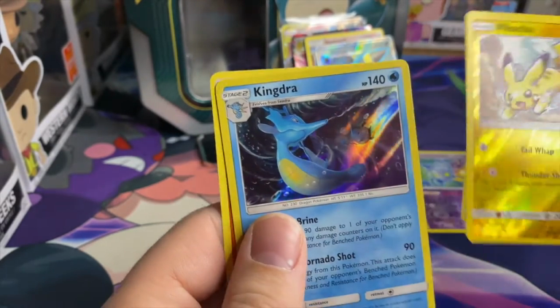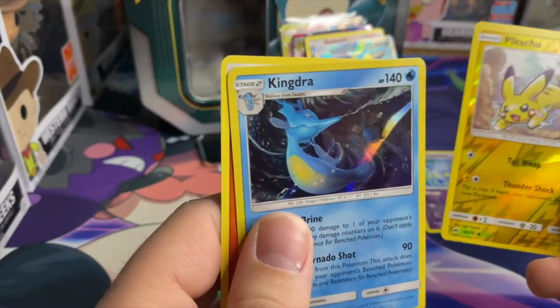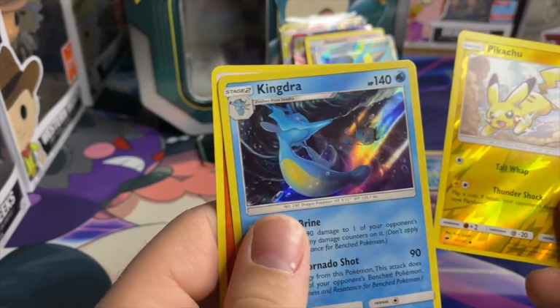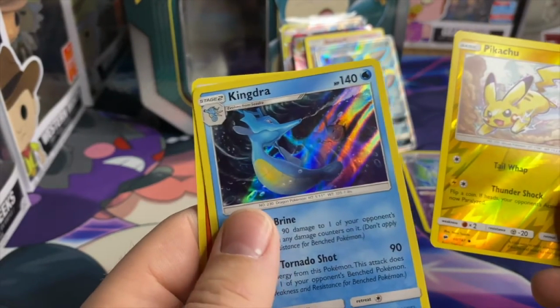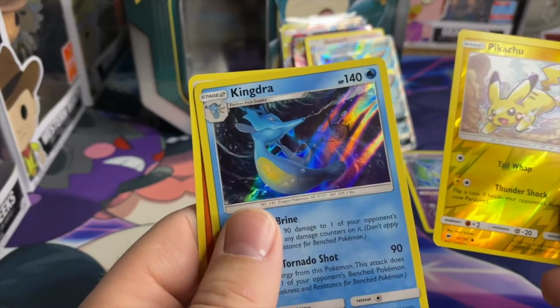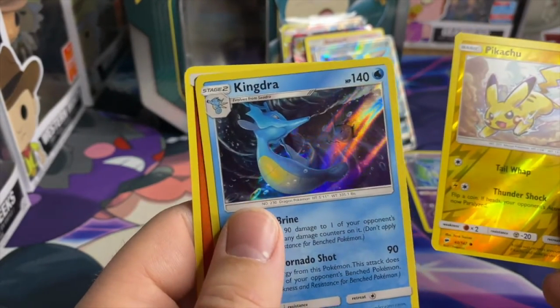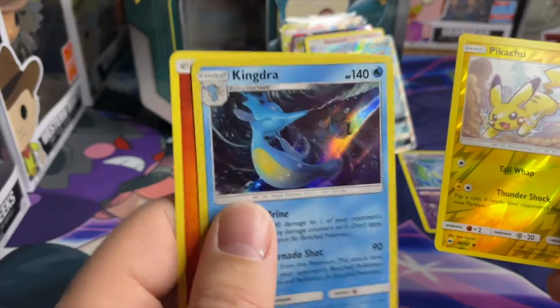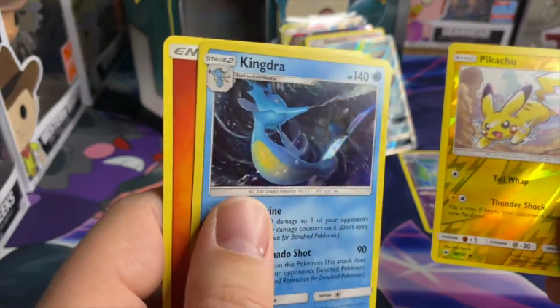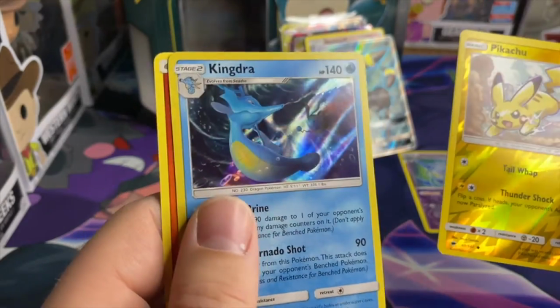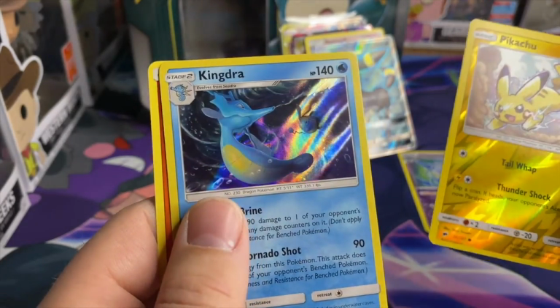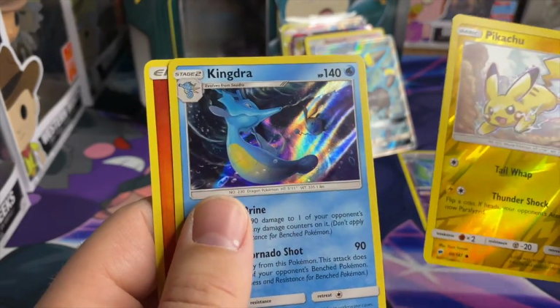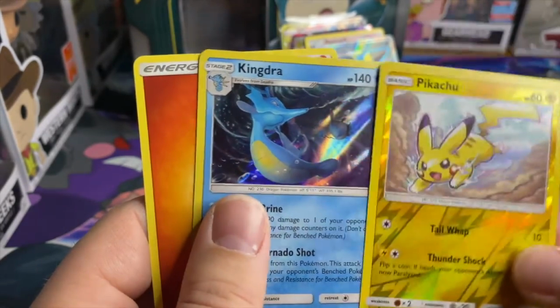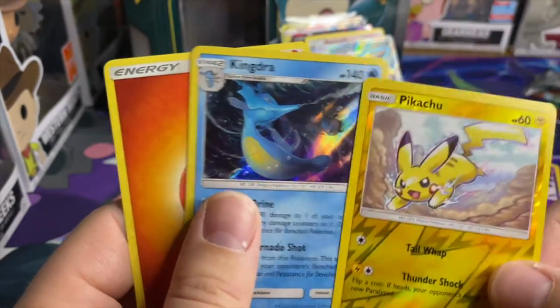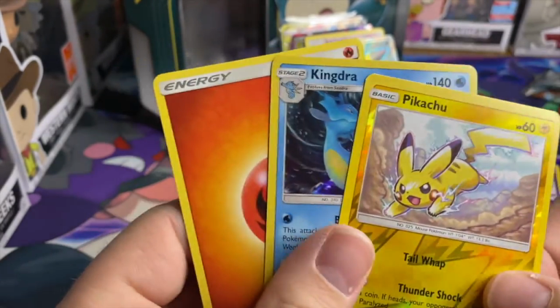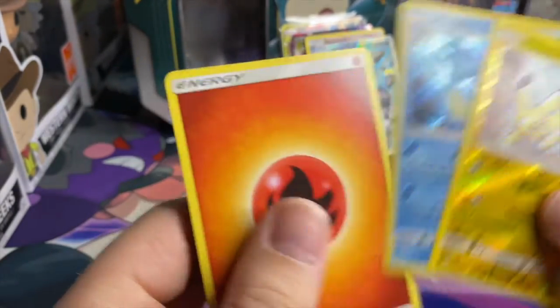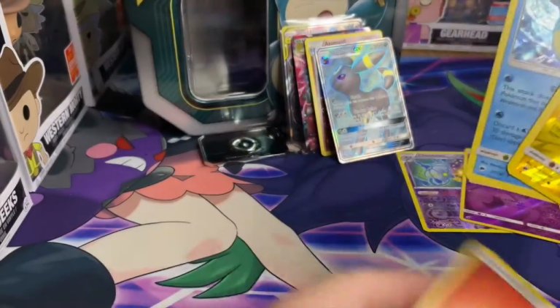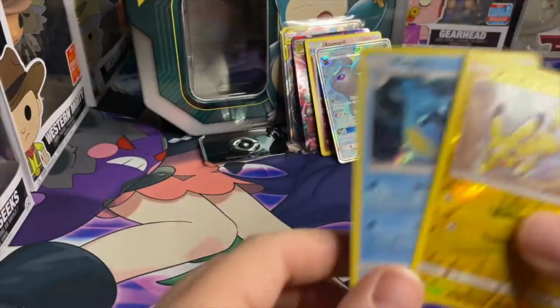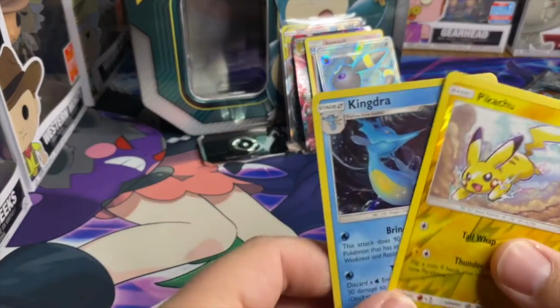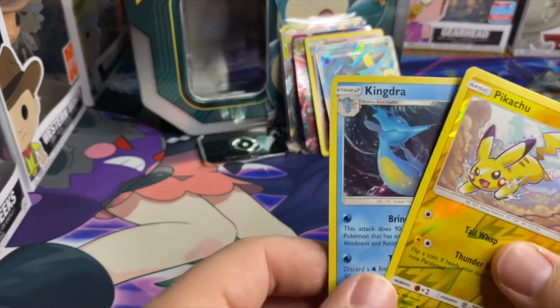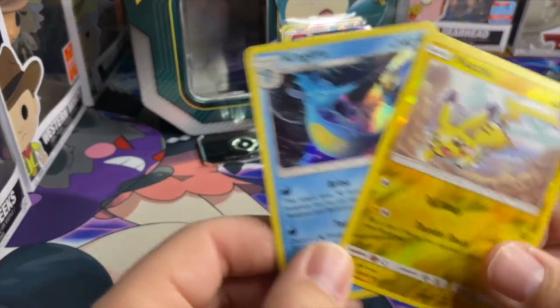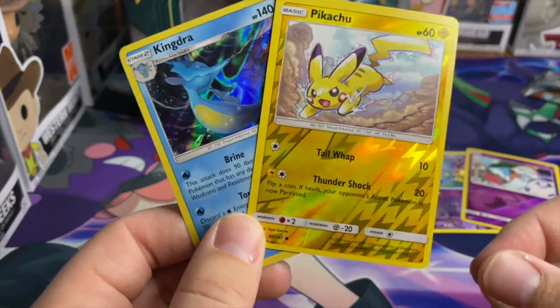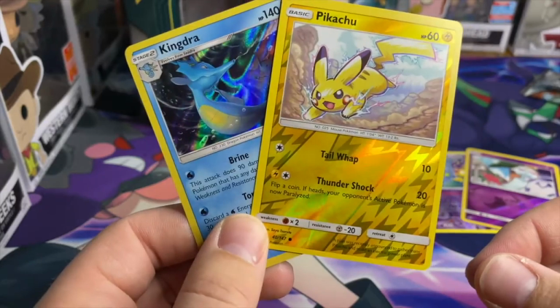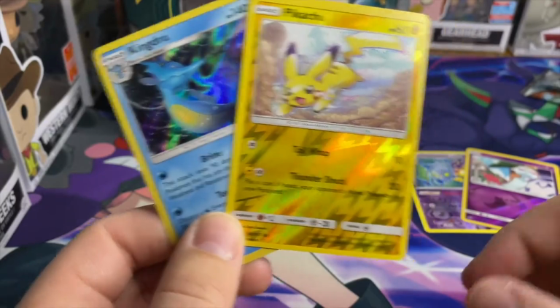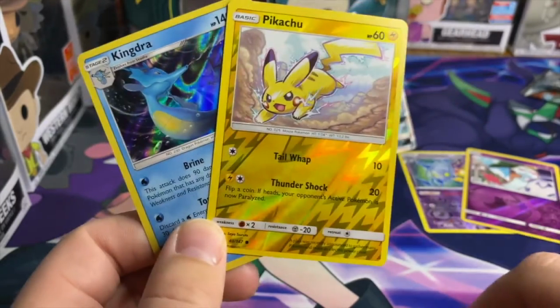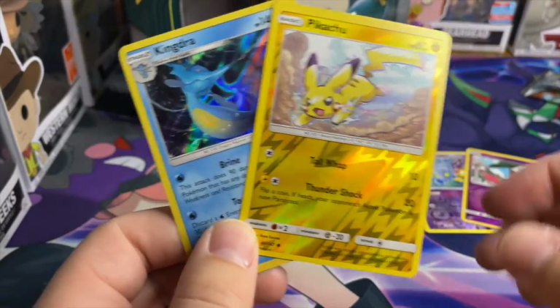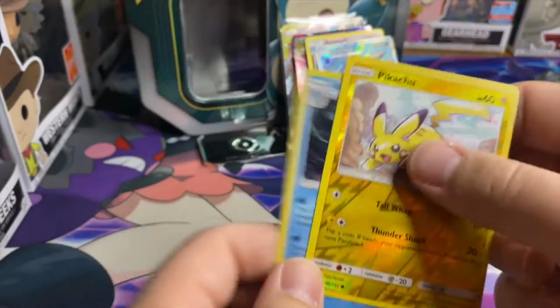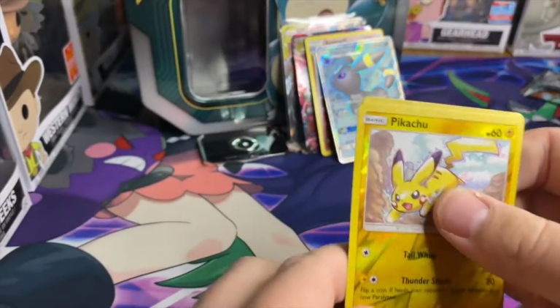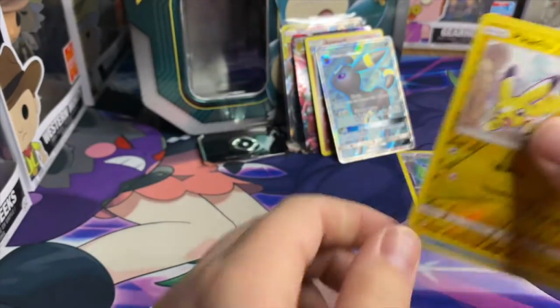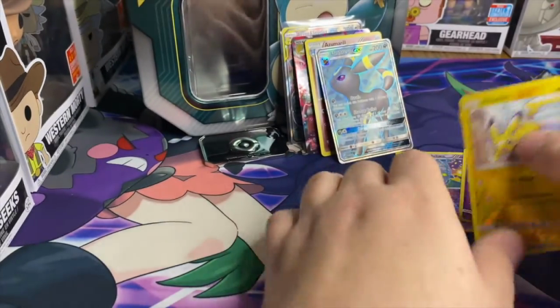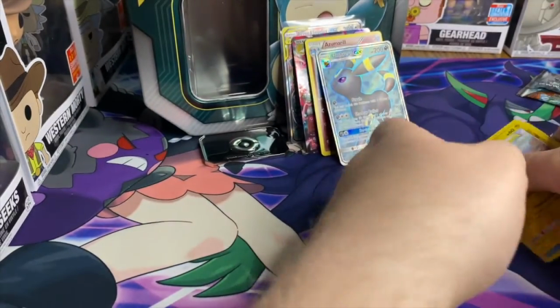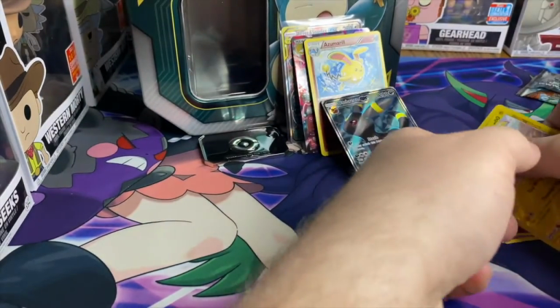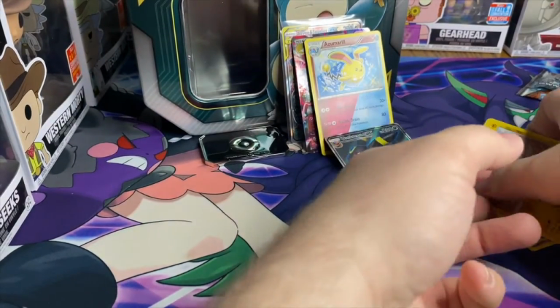And we end off with a Kingdra holo! Wow — three holos out of four packs, that's pretty good.